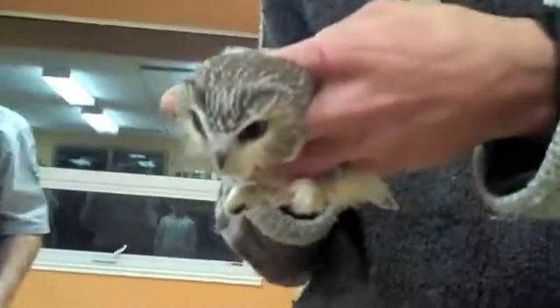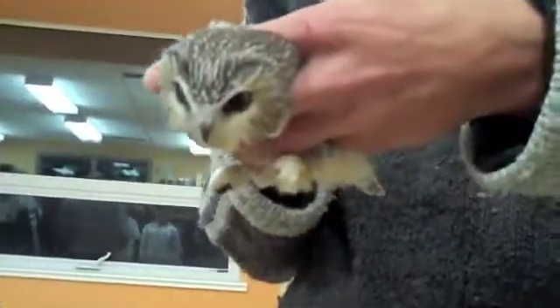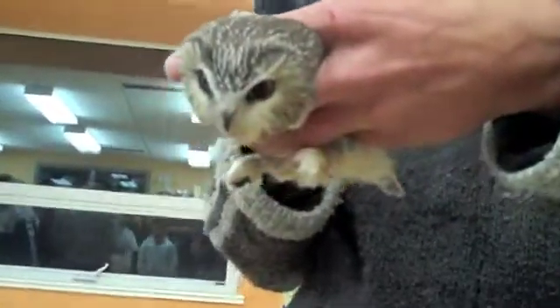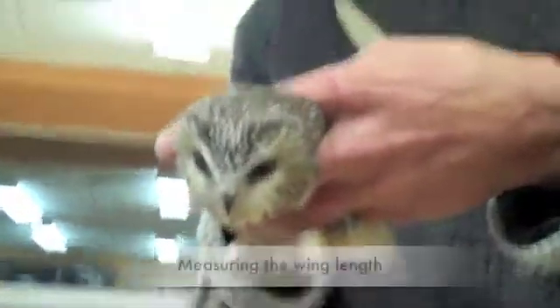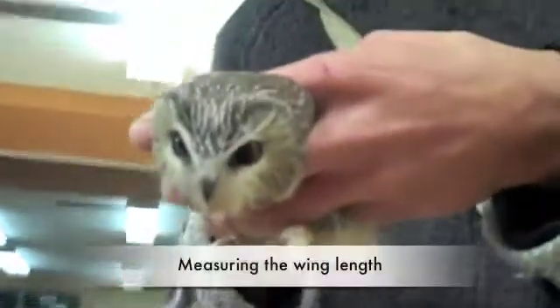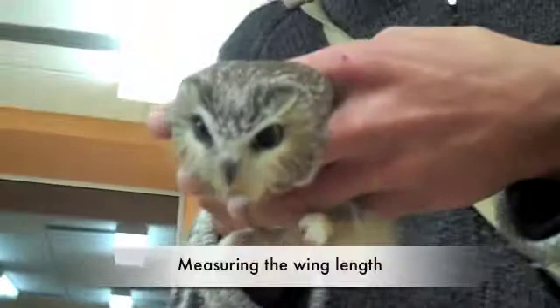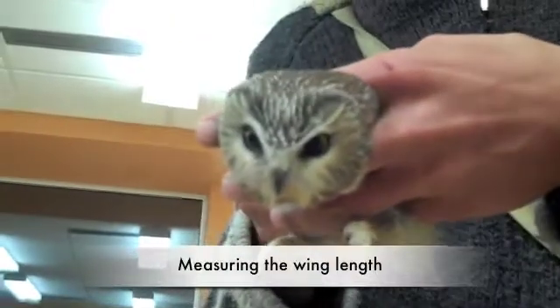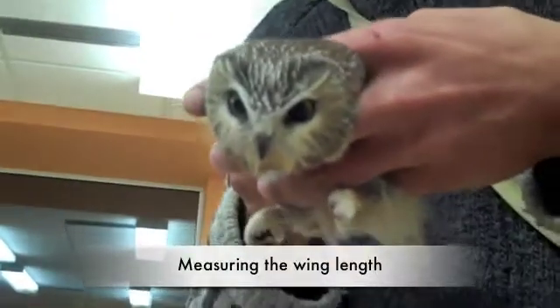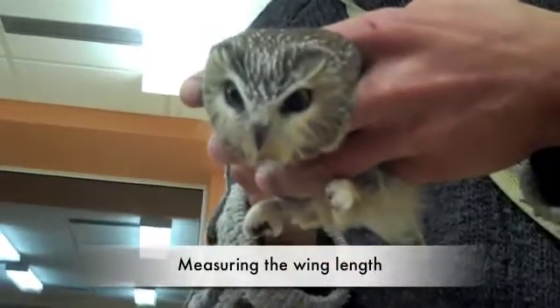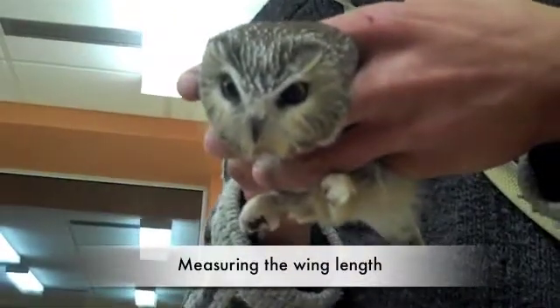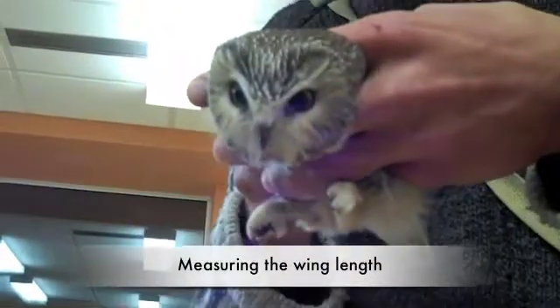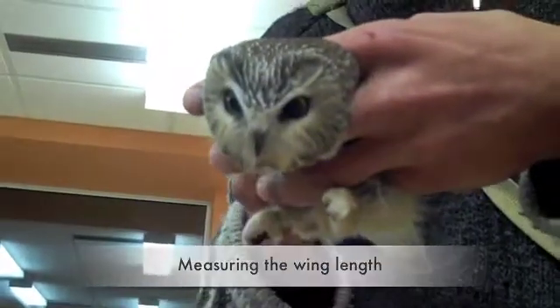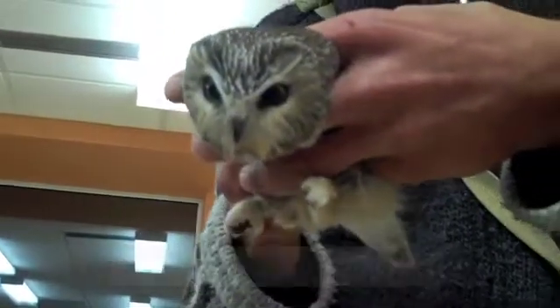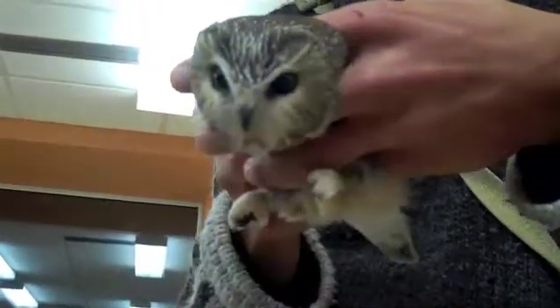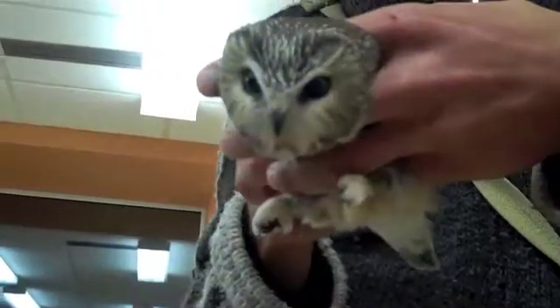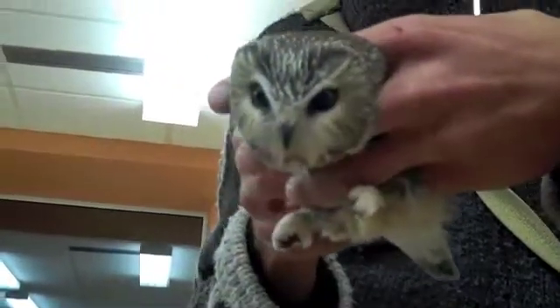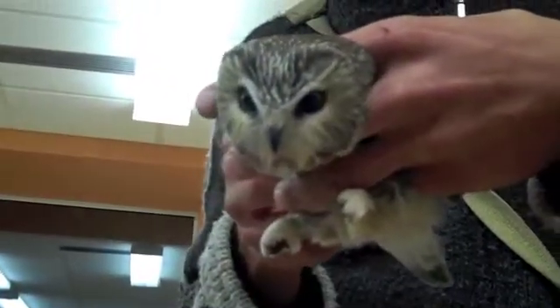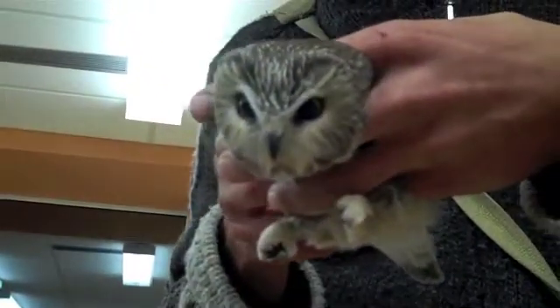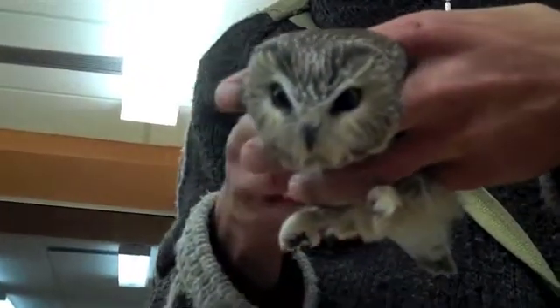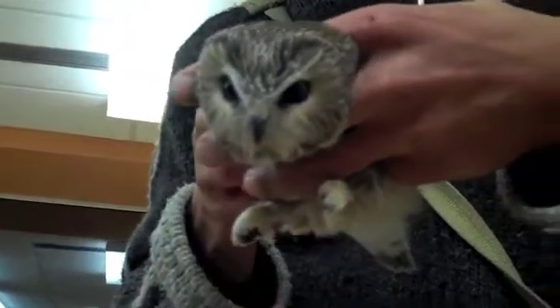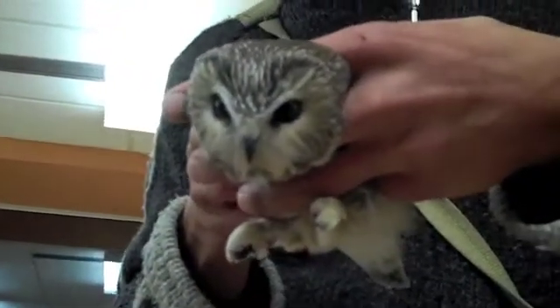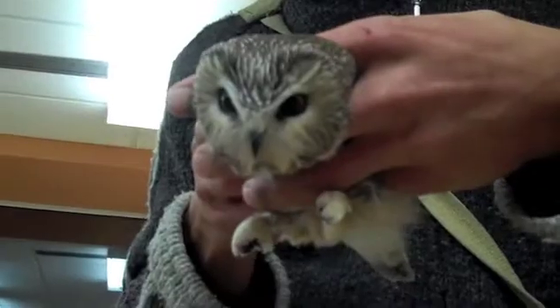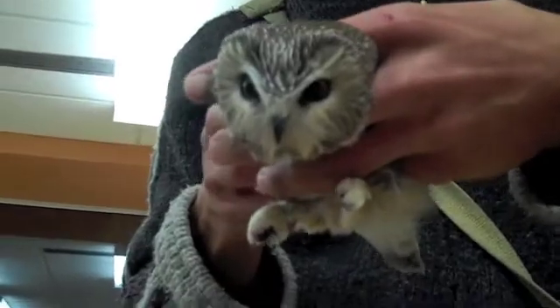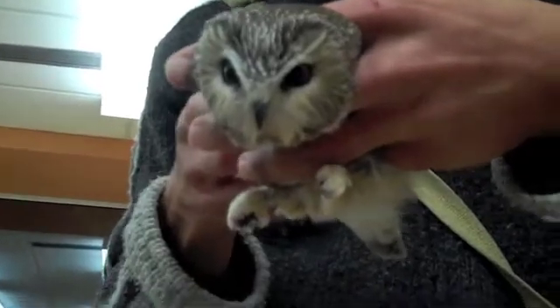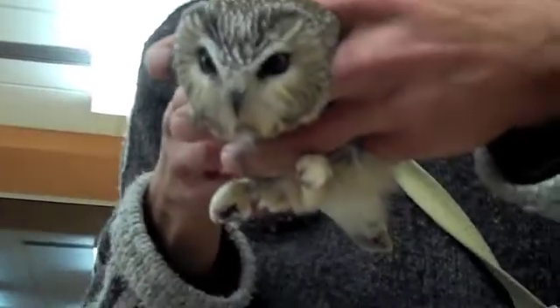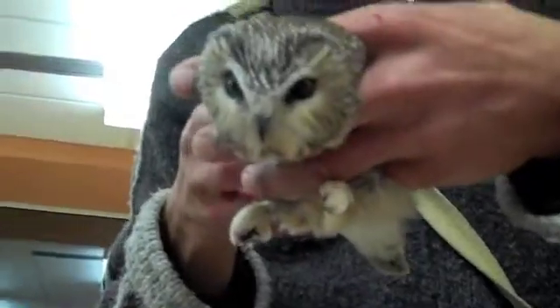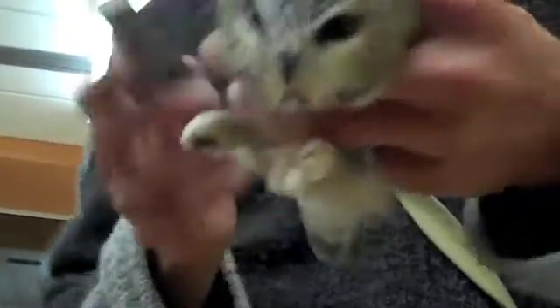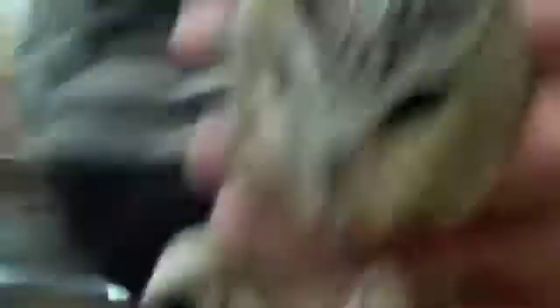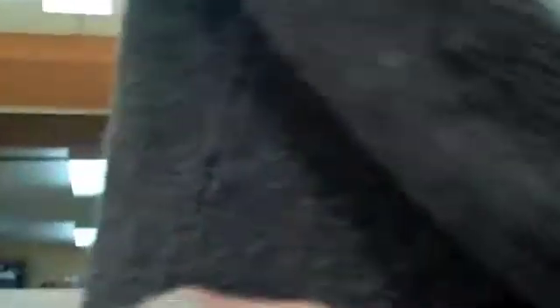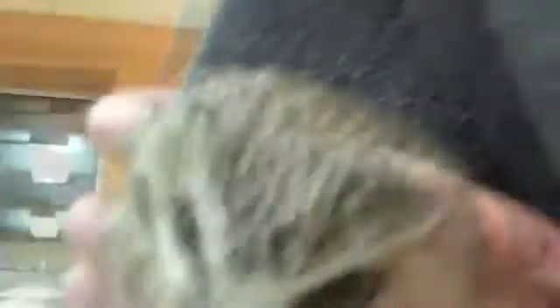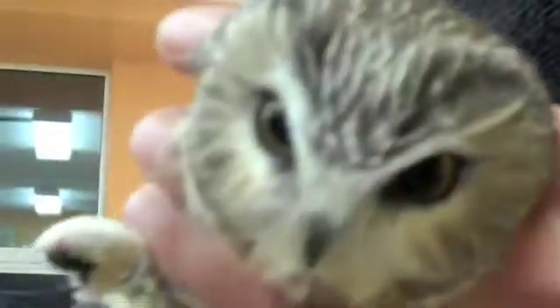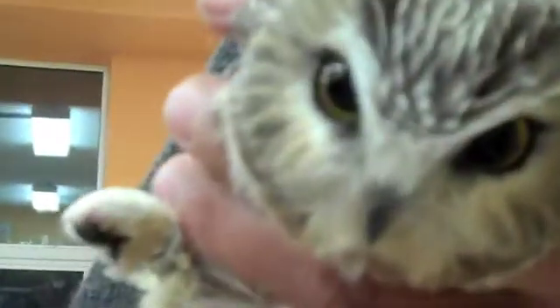Here we're very subtly taking the wing length of the owl. We do this measurement to determine if the owl's male or female. Females are larger than males and will have a larger wing length.